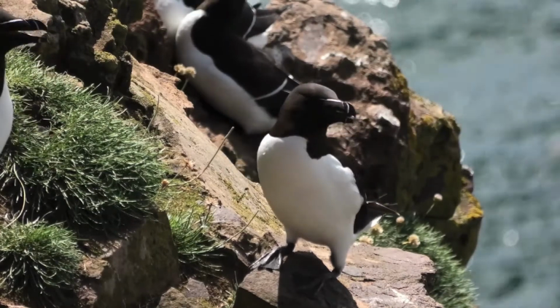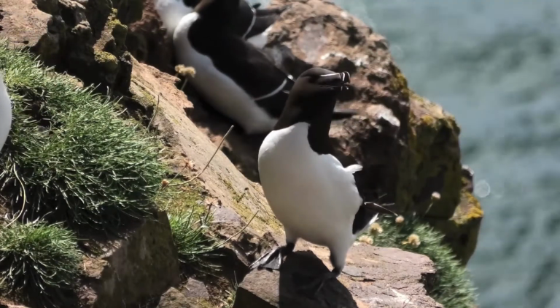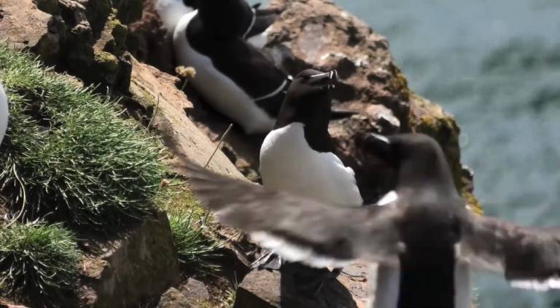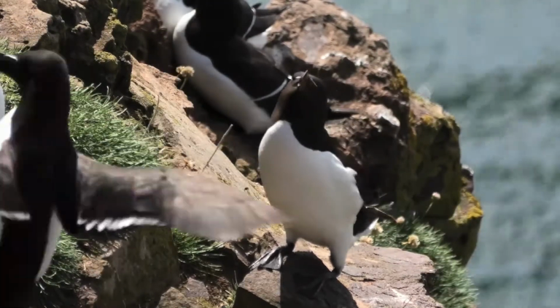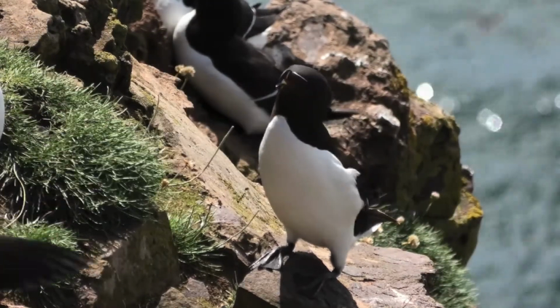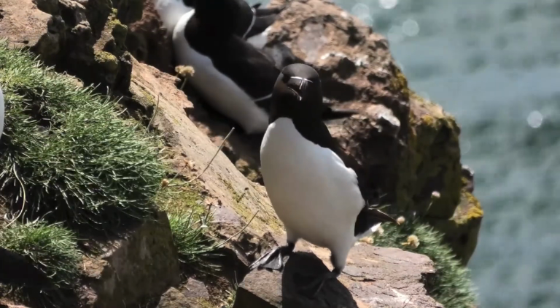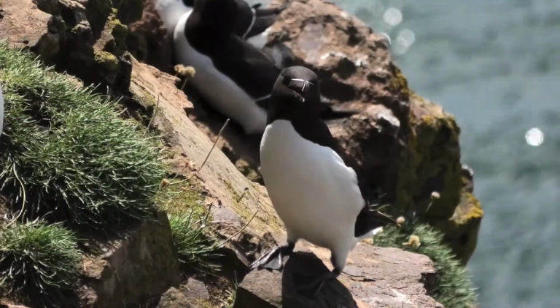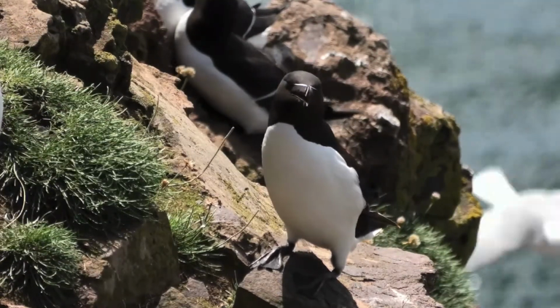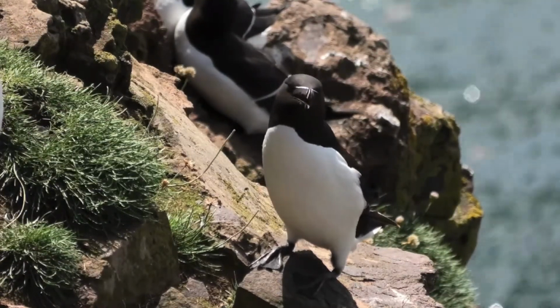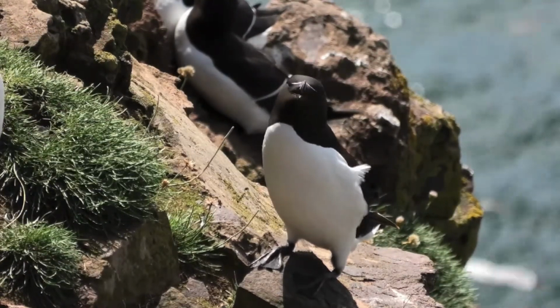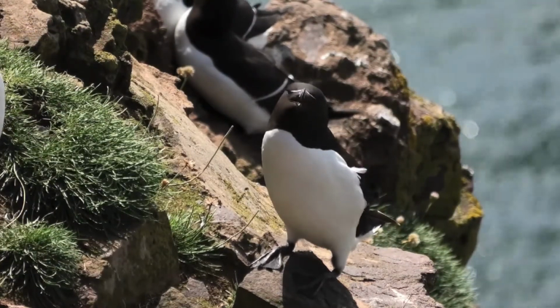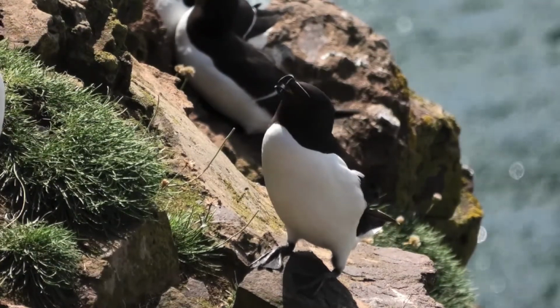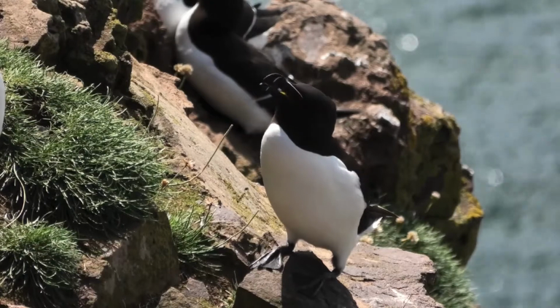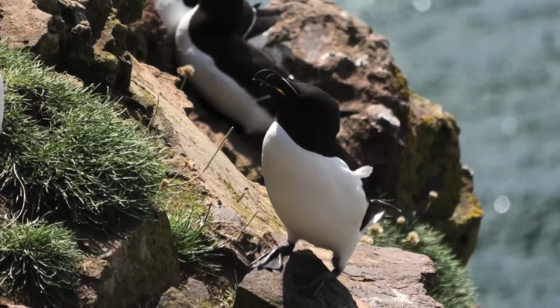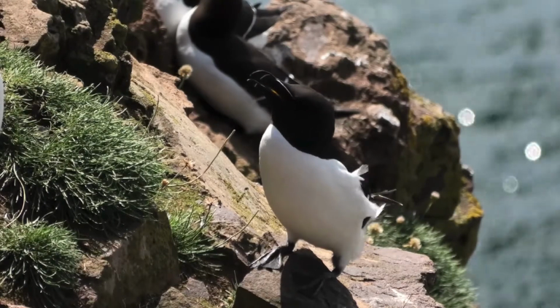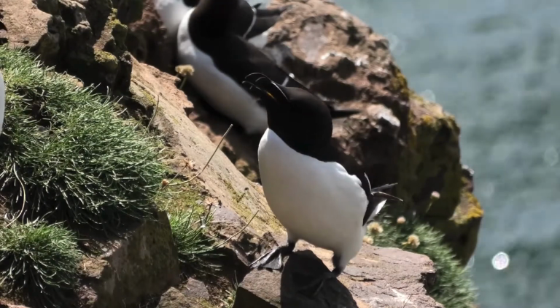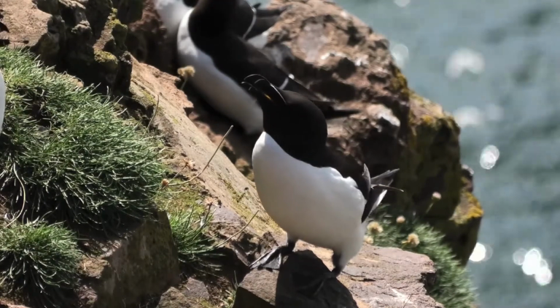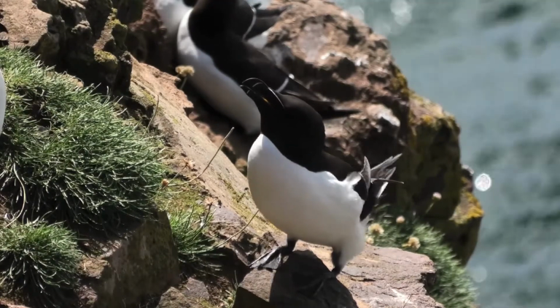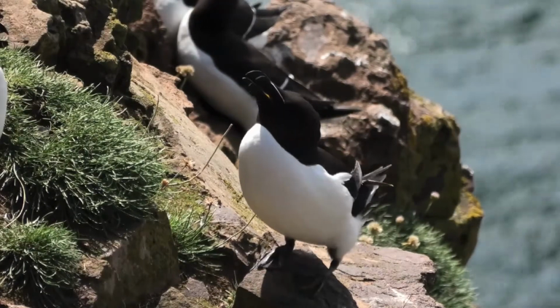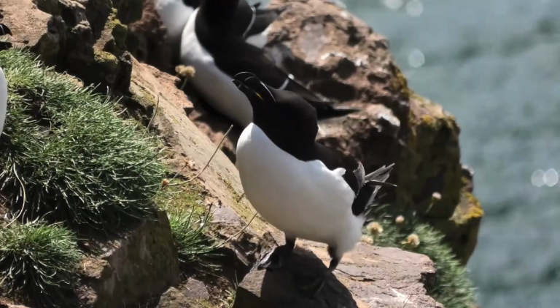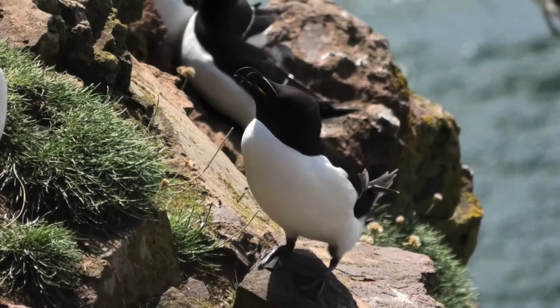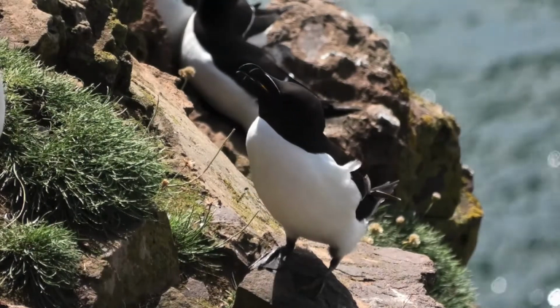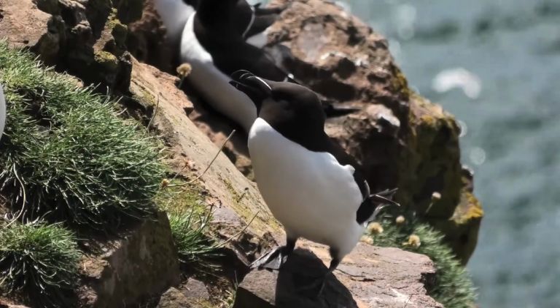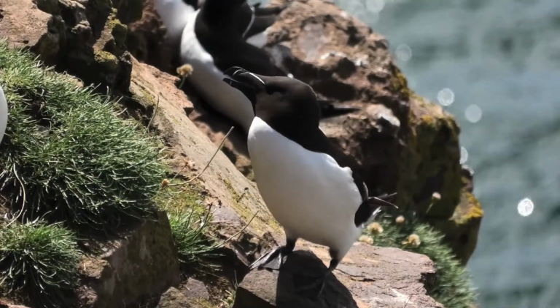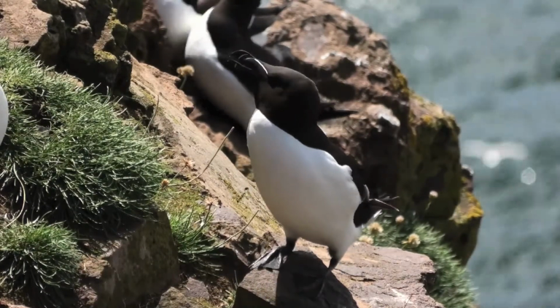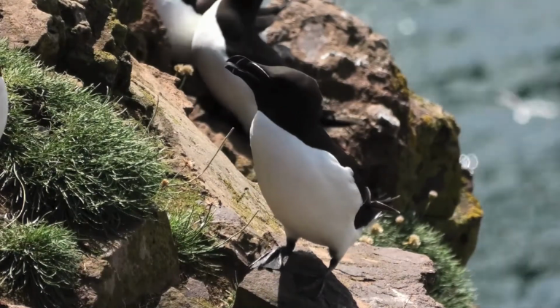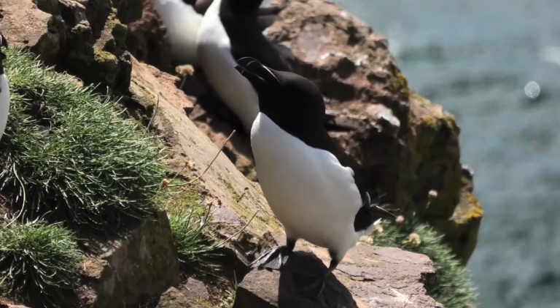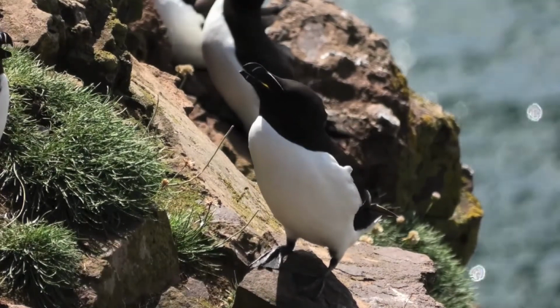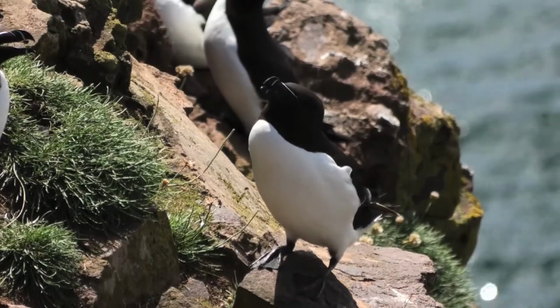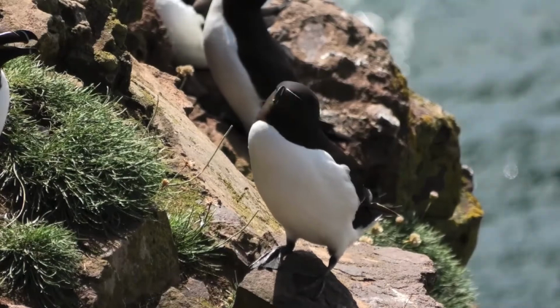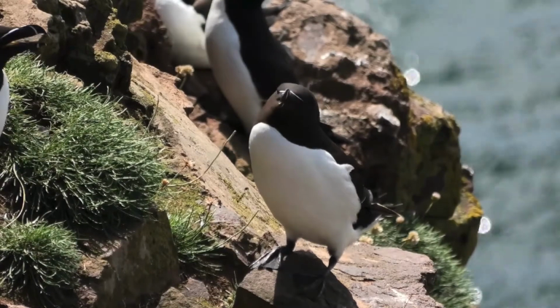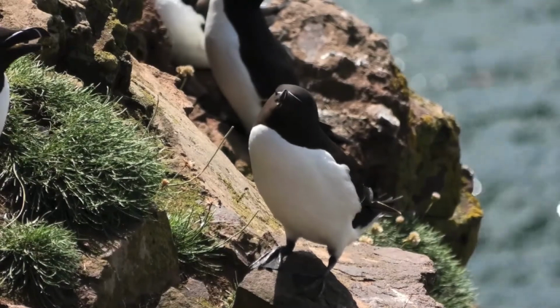The male and female take turns to incubate the egg, which hatches after 35 days. Both parents feed the chick for a further 17 to 23 days before it fledges.